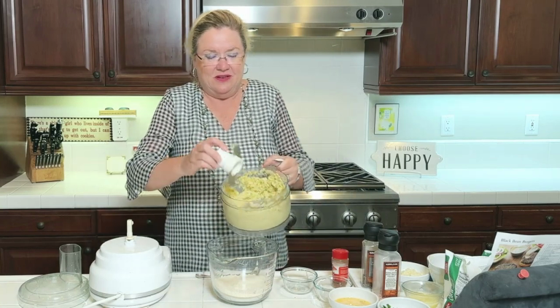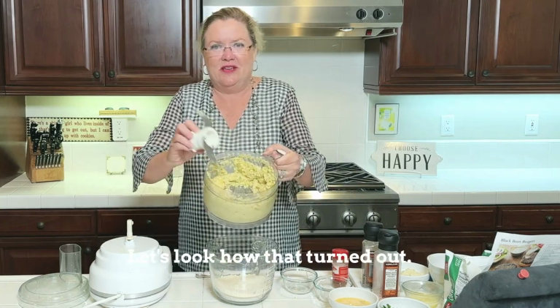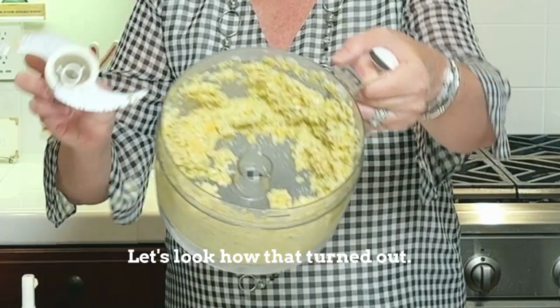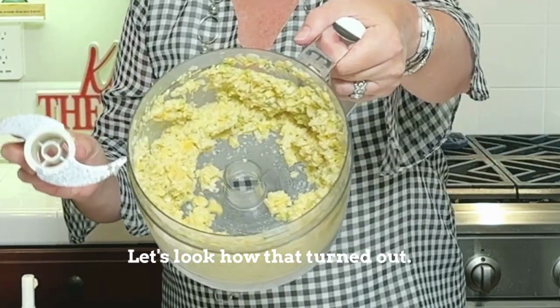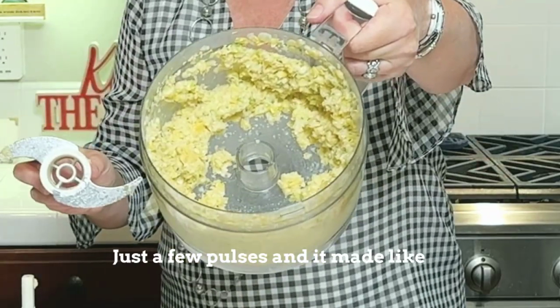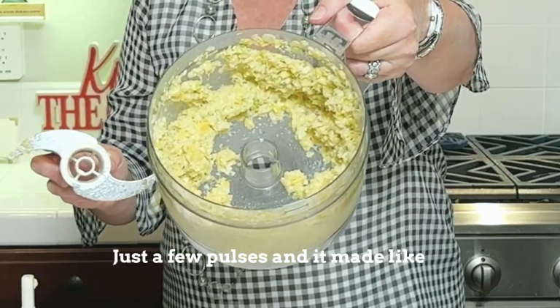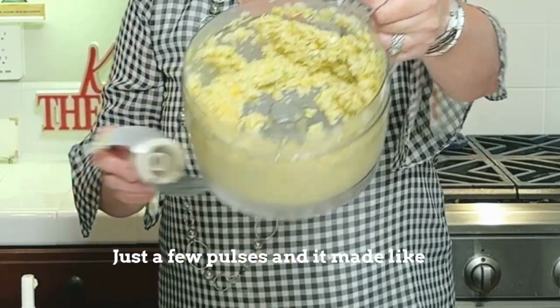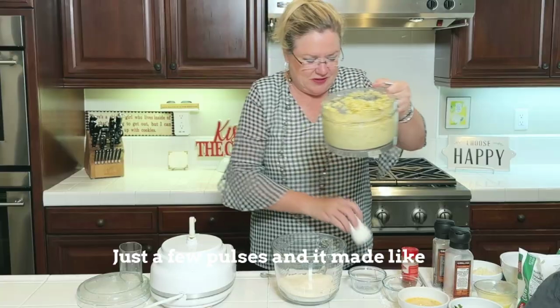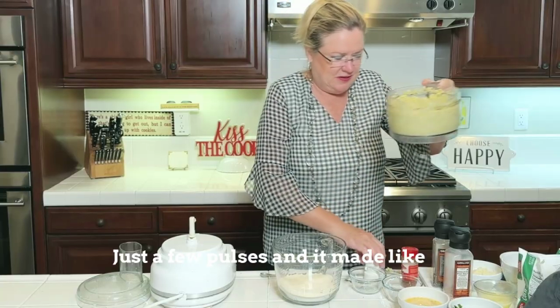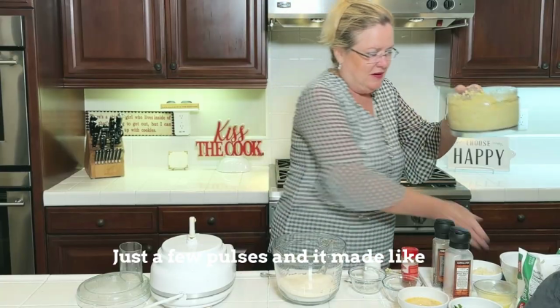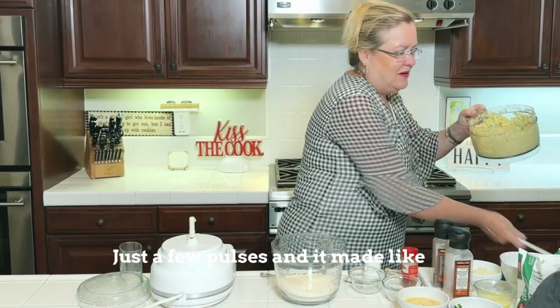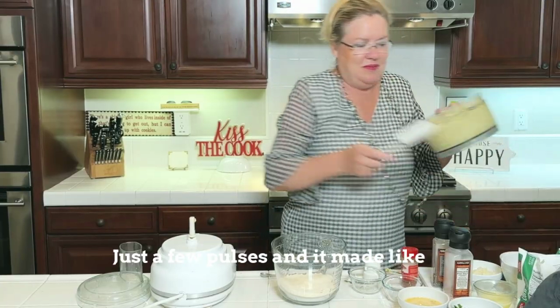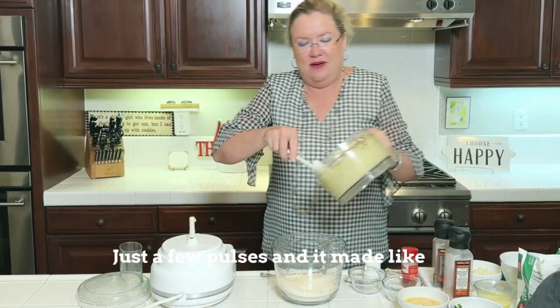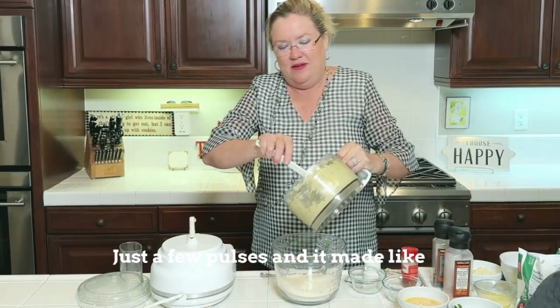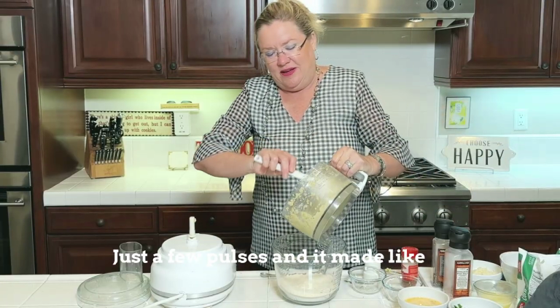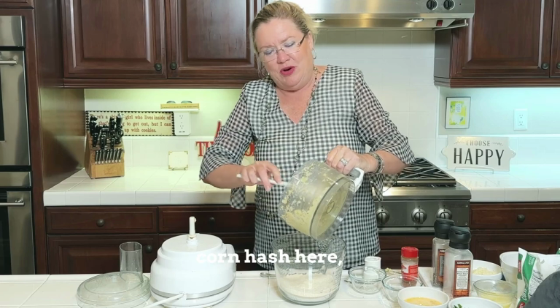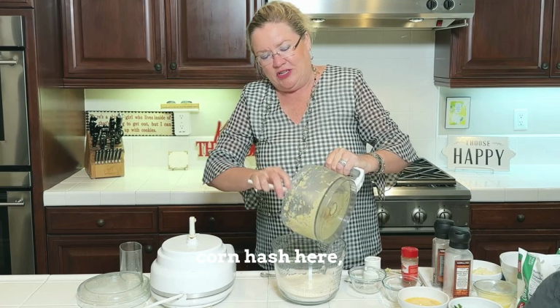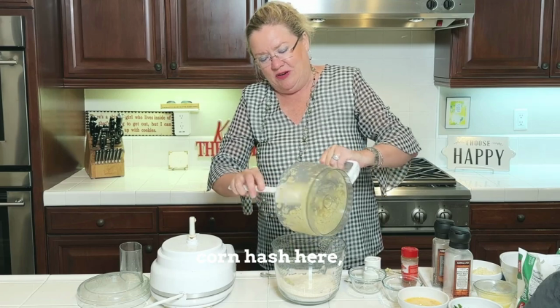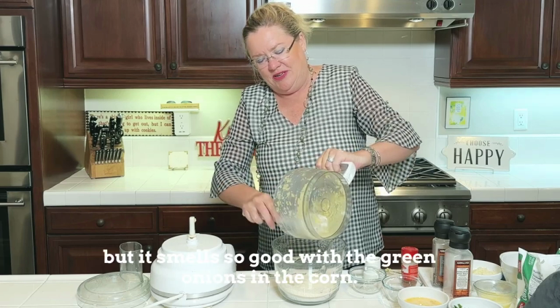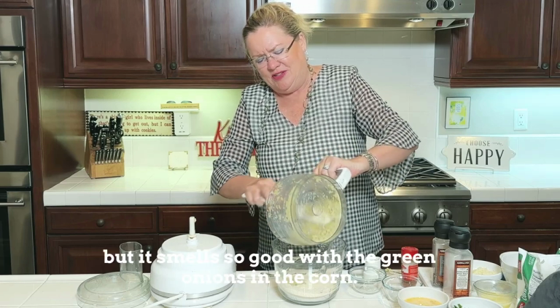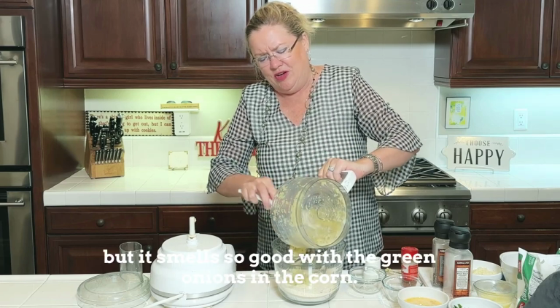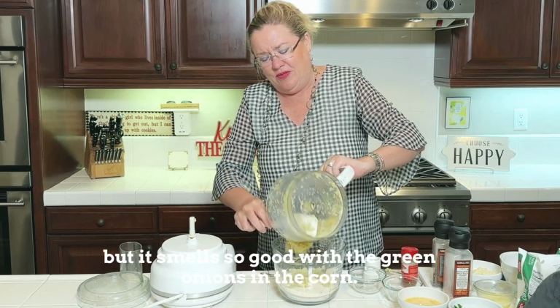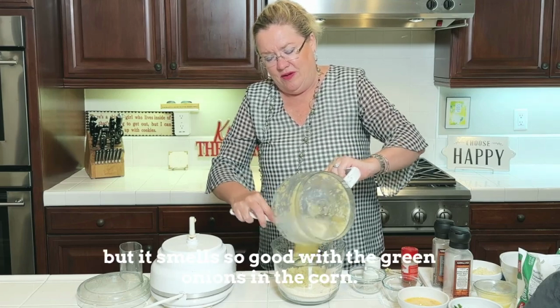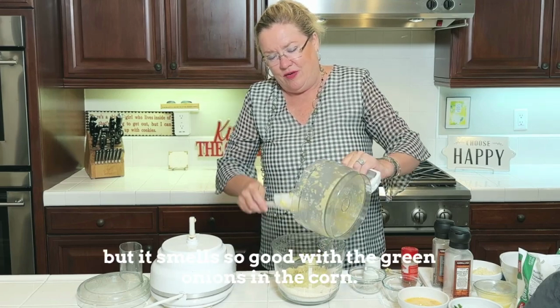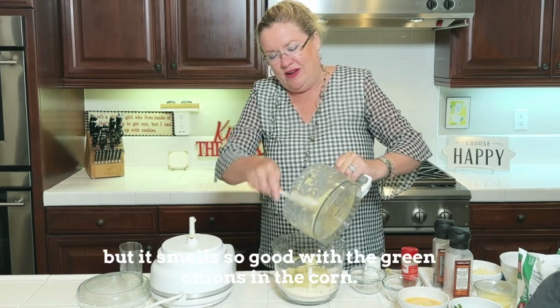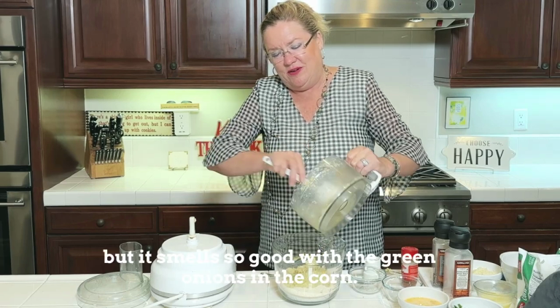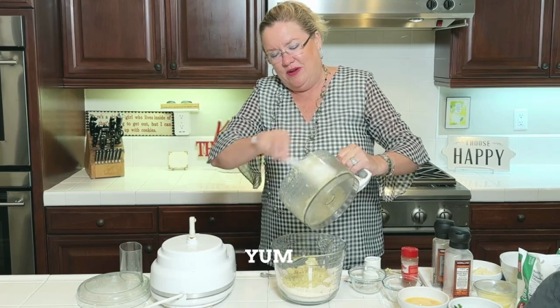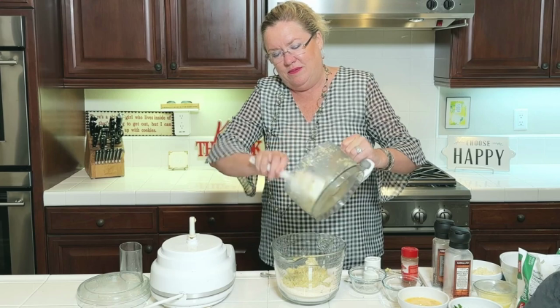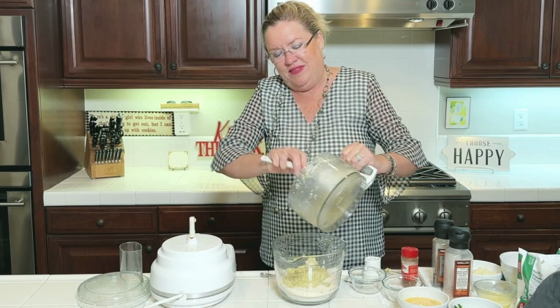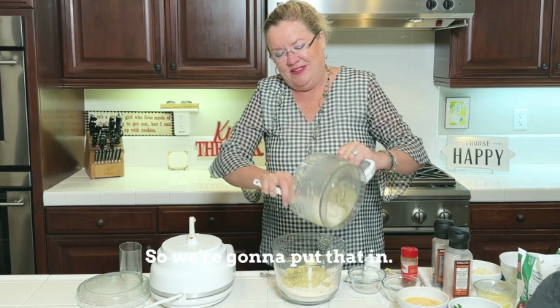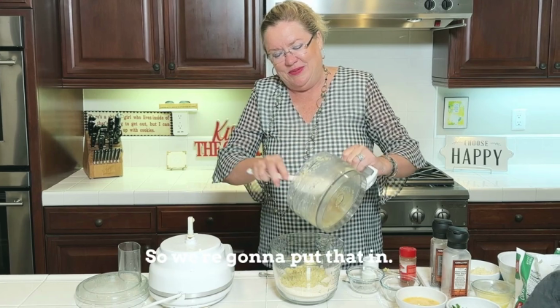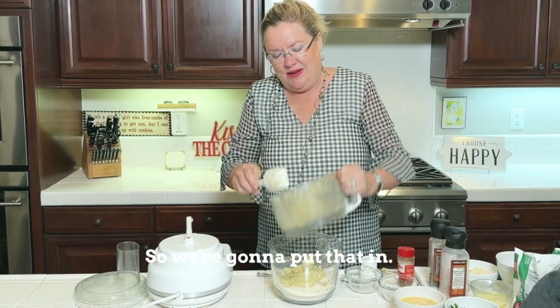Look how that turned out — just a few pulses and it made like a corn hash. It smells so good with the green onions and the corn. So we're going to put that in.